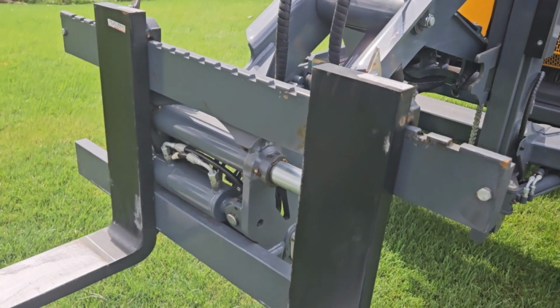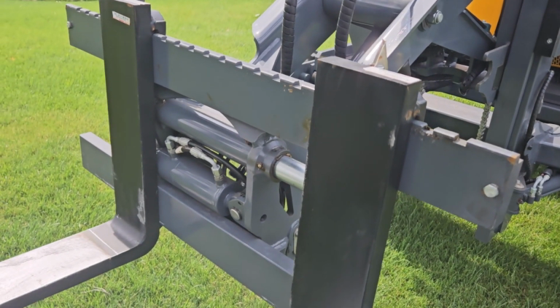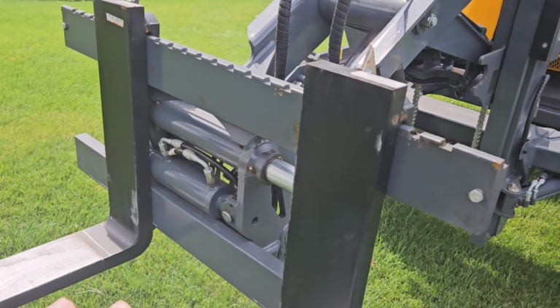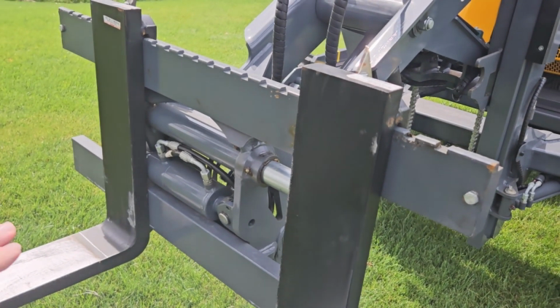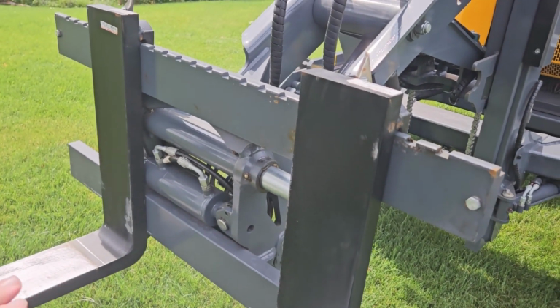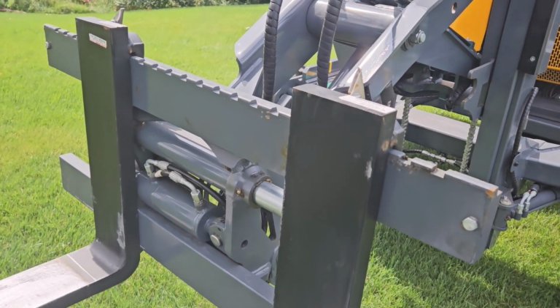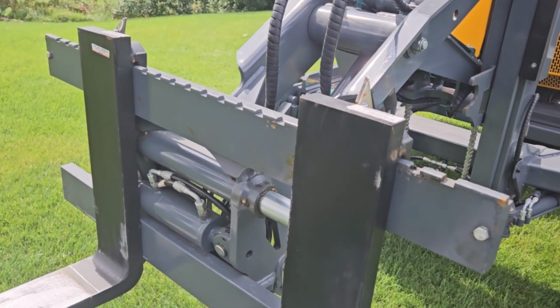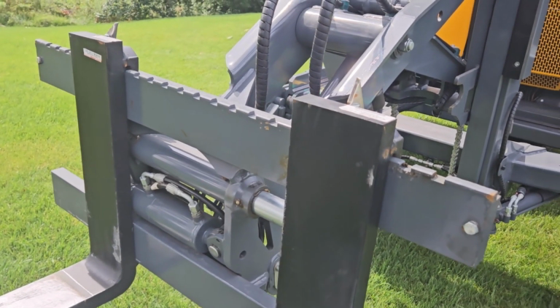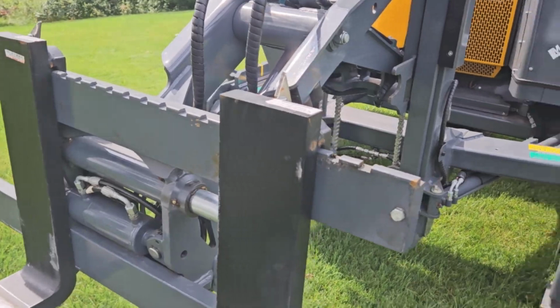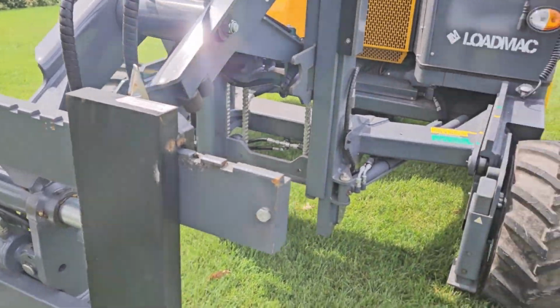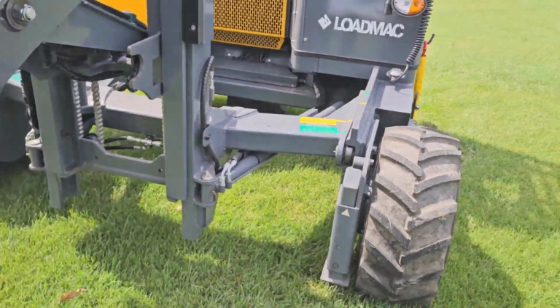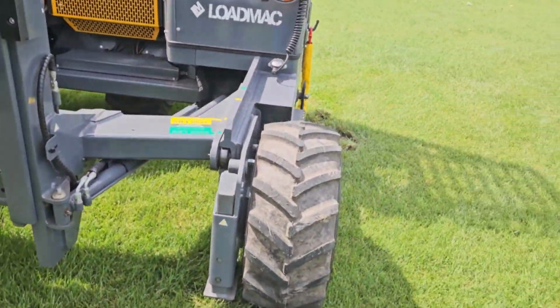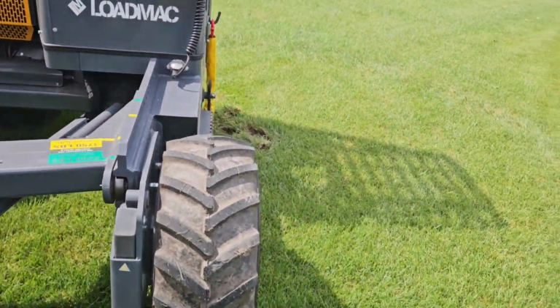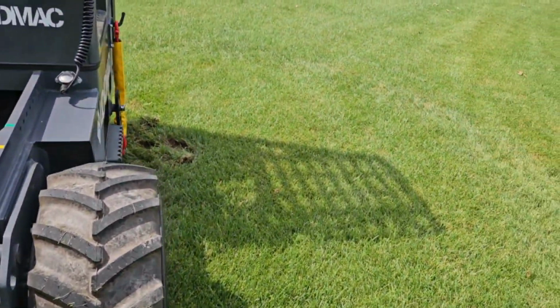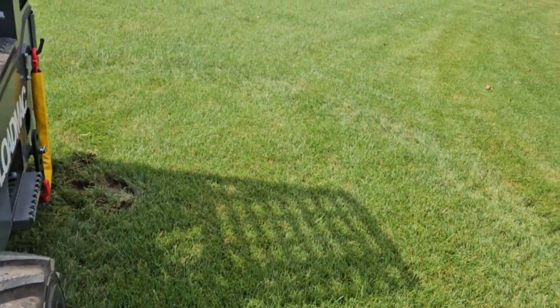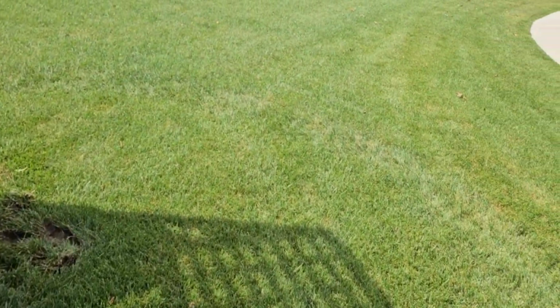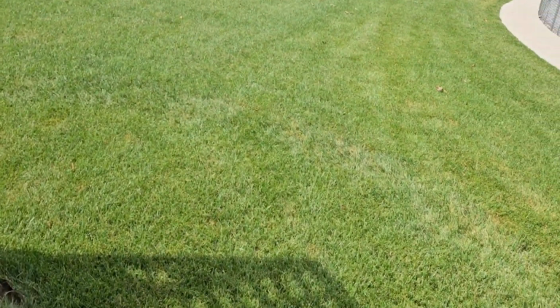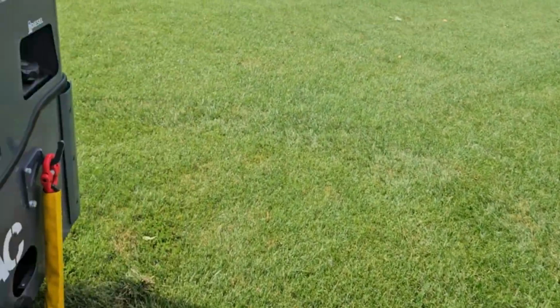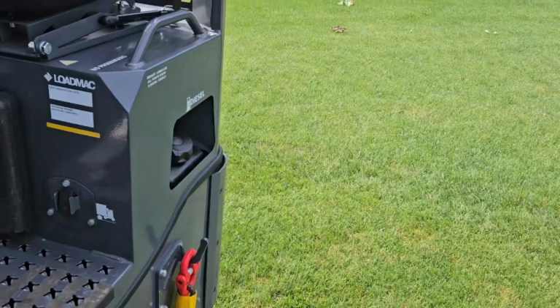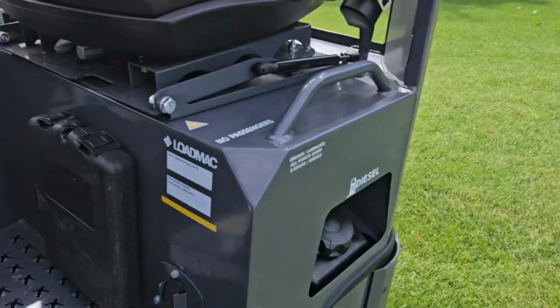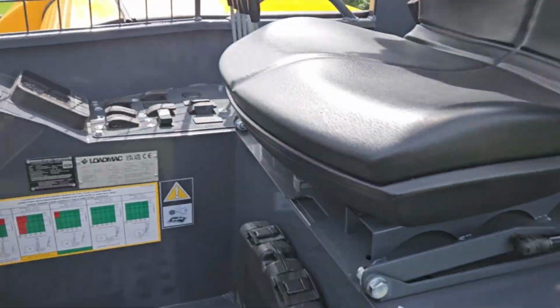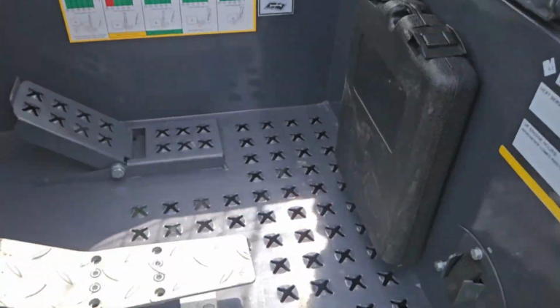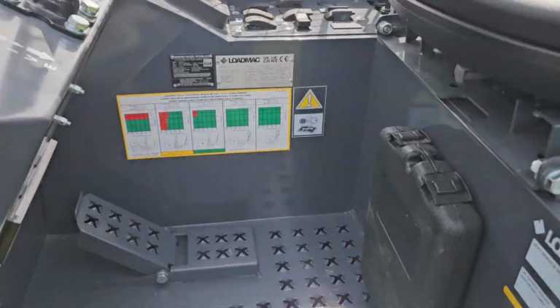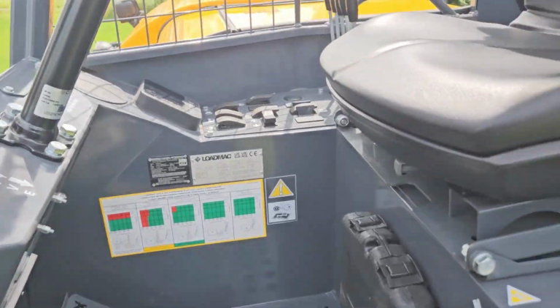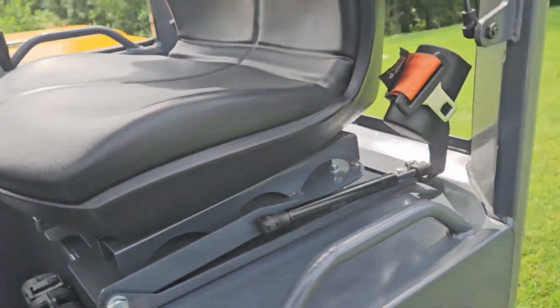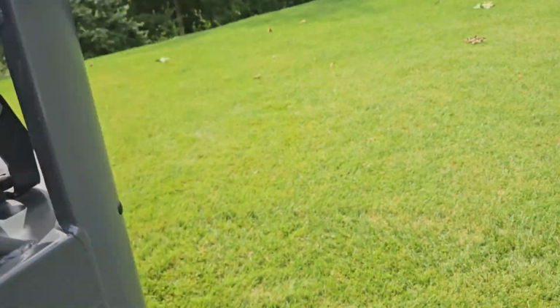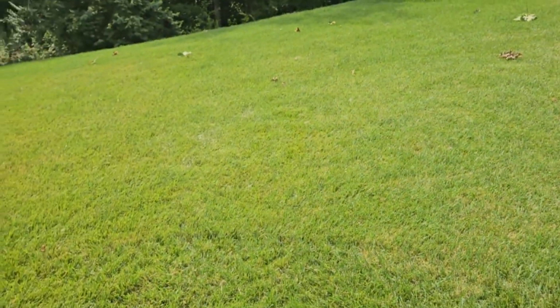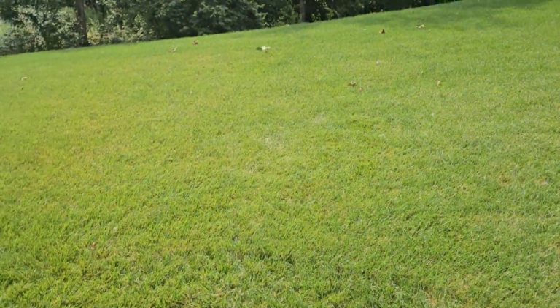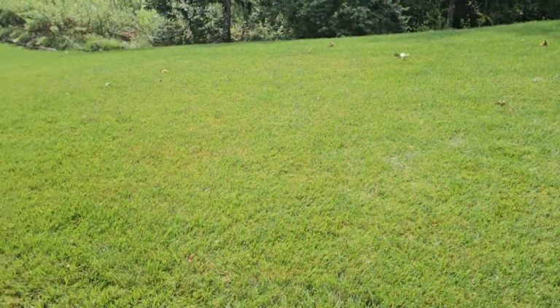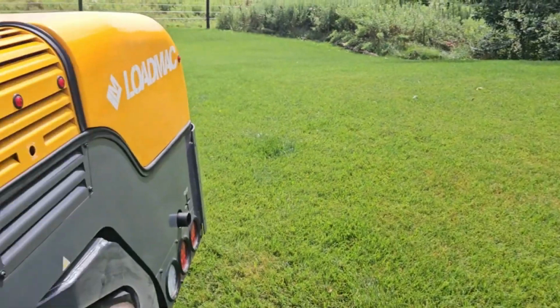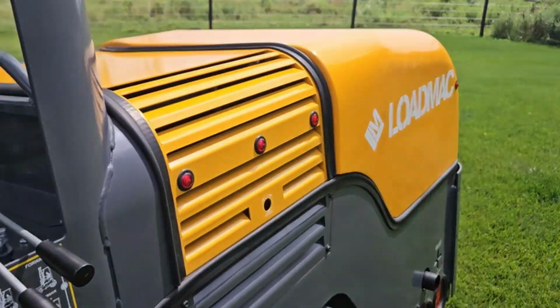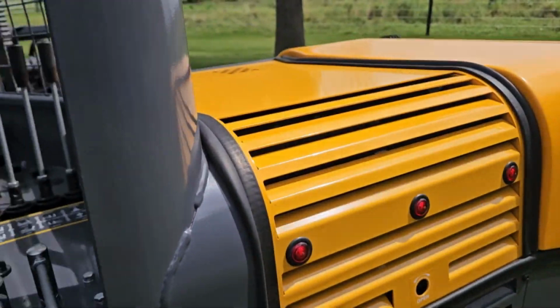You can optionally get power positioning forks if you'd like. Take a look here — you get all new. This thing's brand new. You get a two-year warranty, factory direct, nationwide.